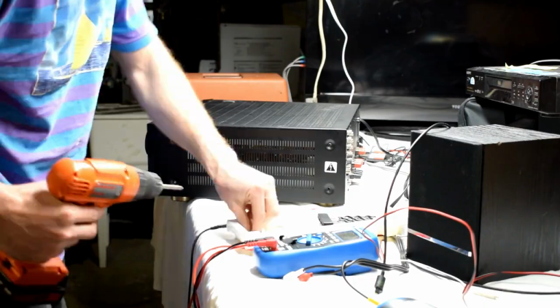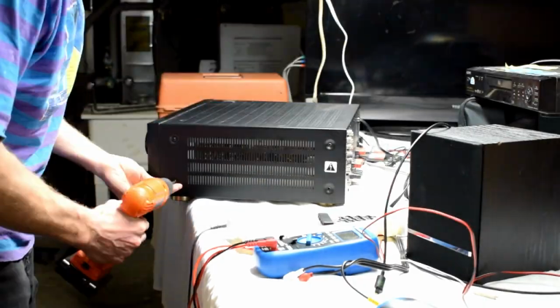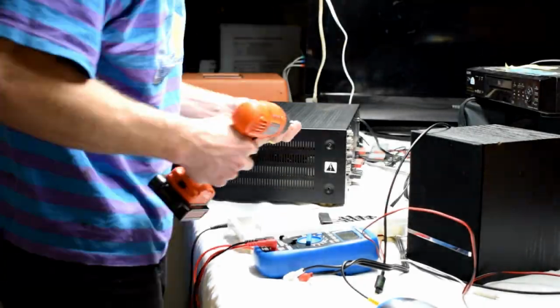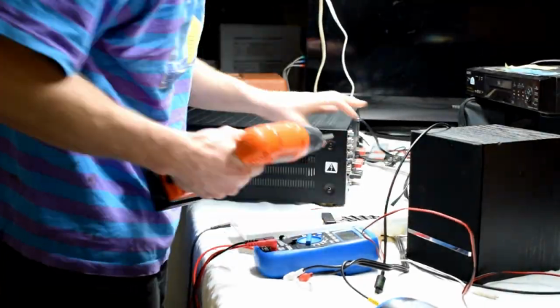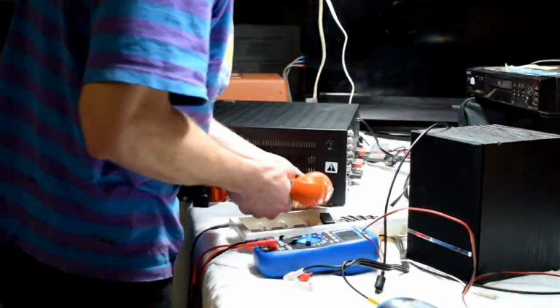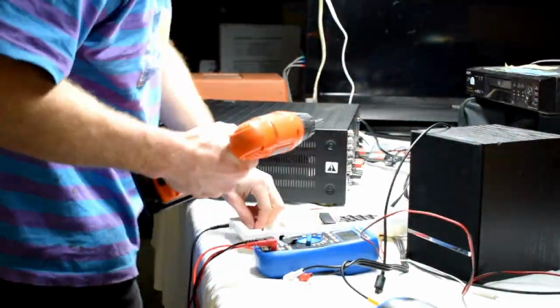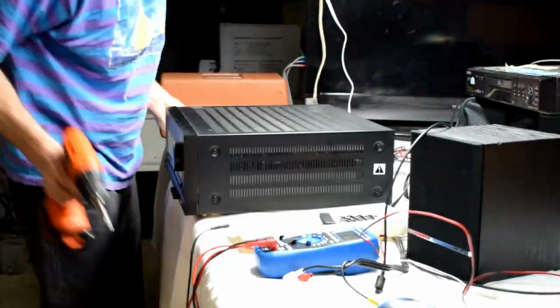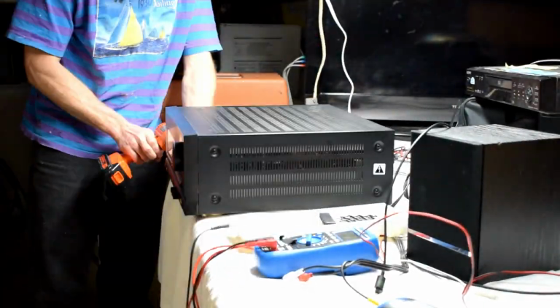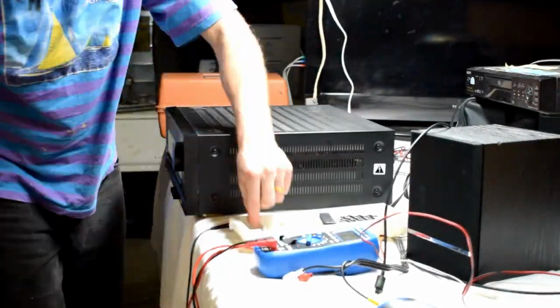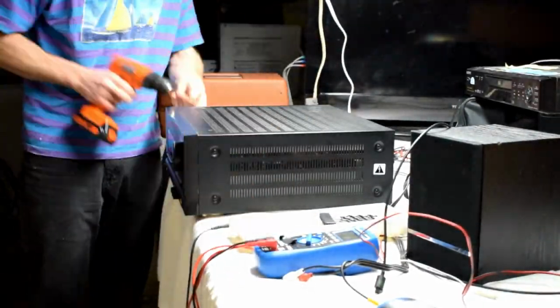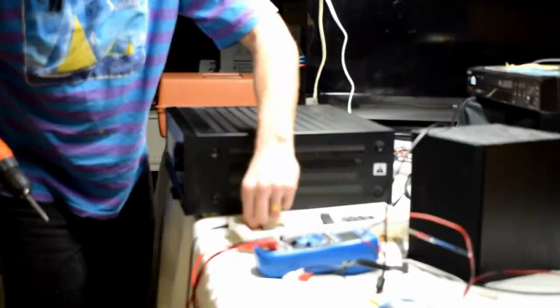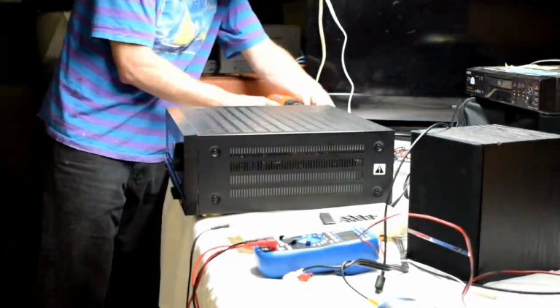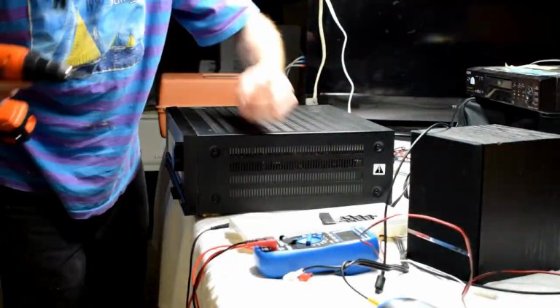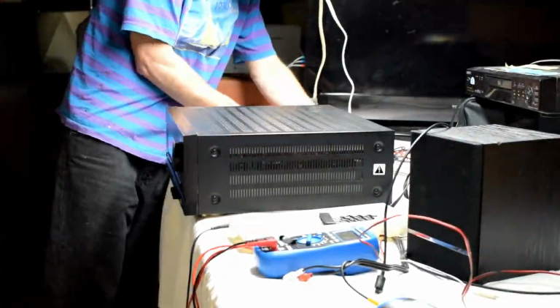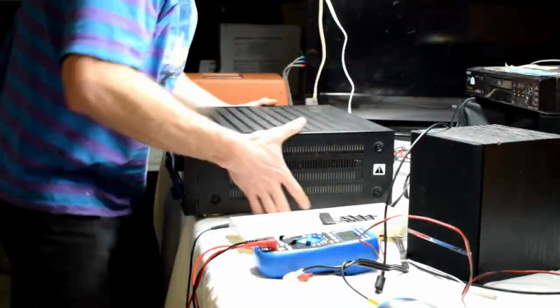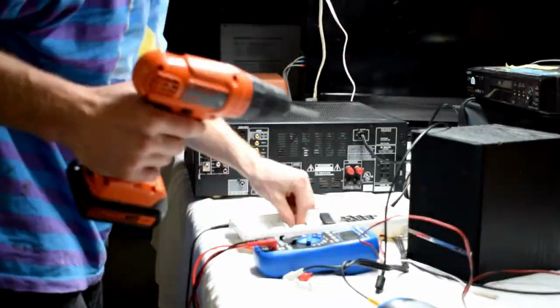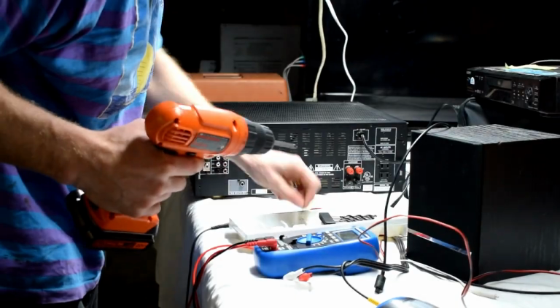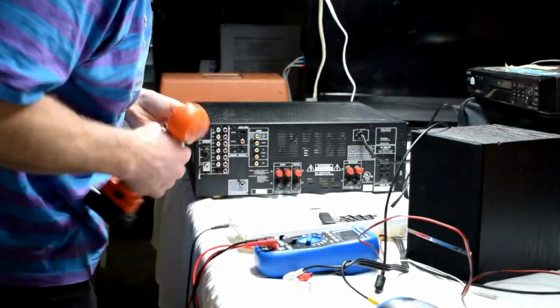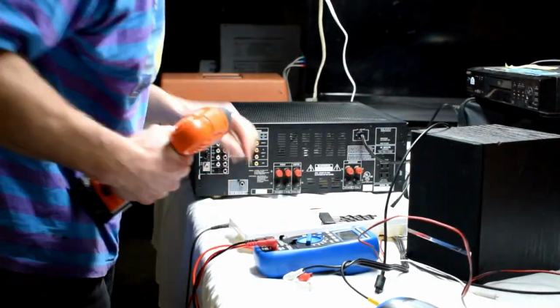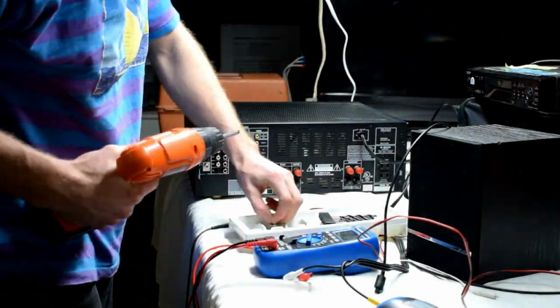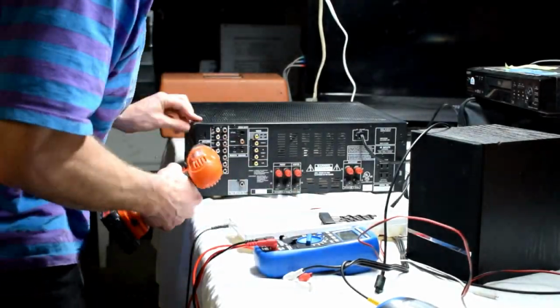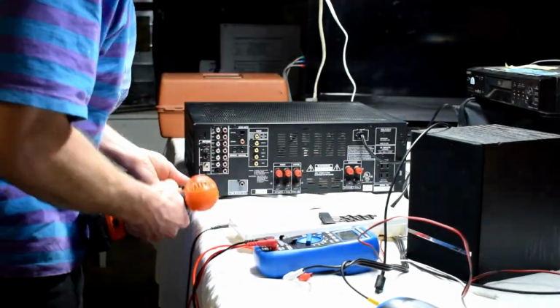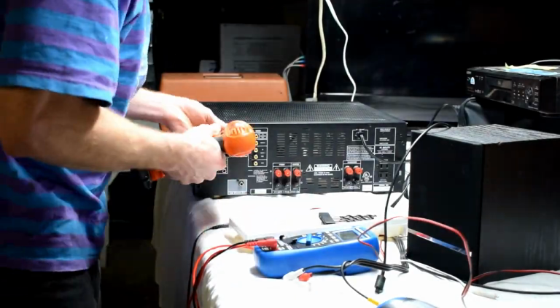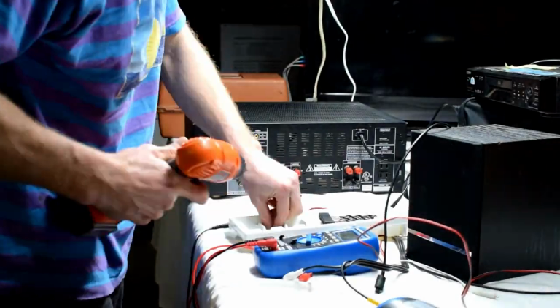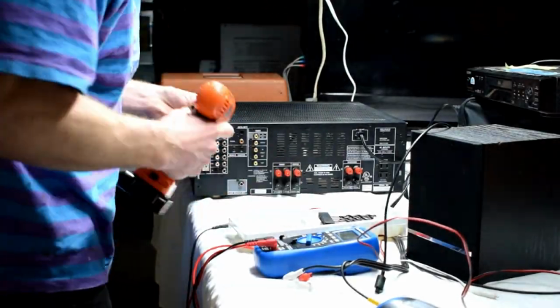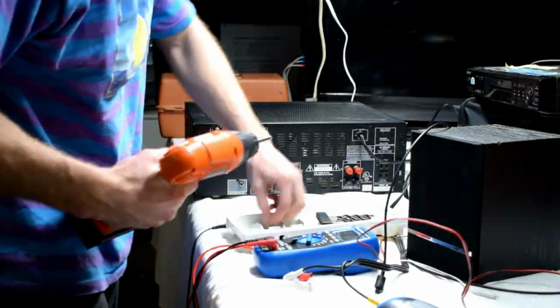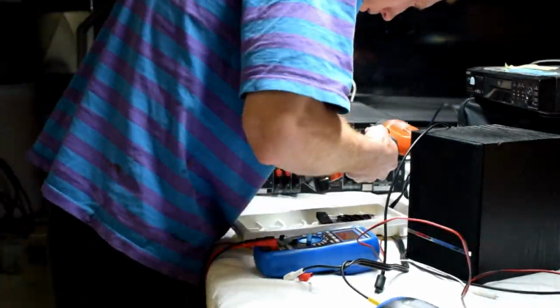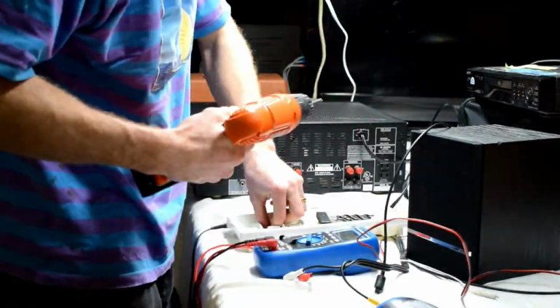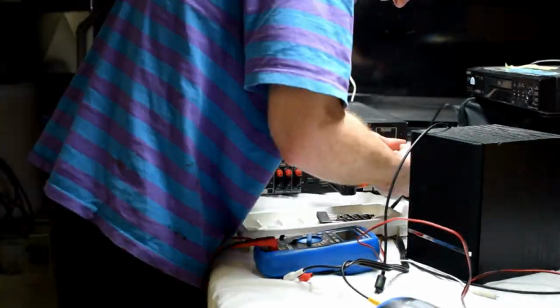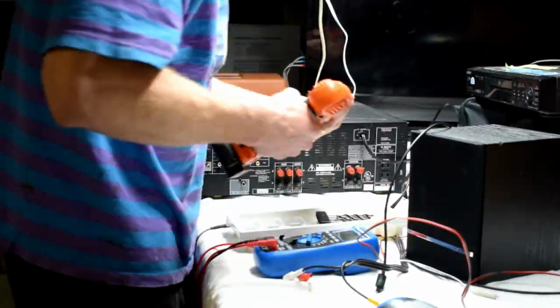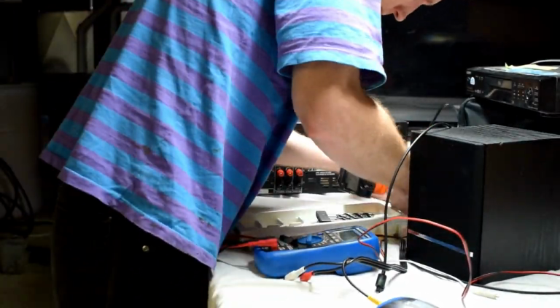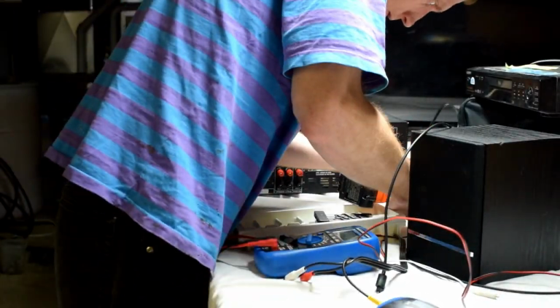Now all I have to do is reassemble it — put all the screws back on the side, the top cover, and on the bottom to get everything good to go.